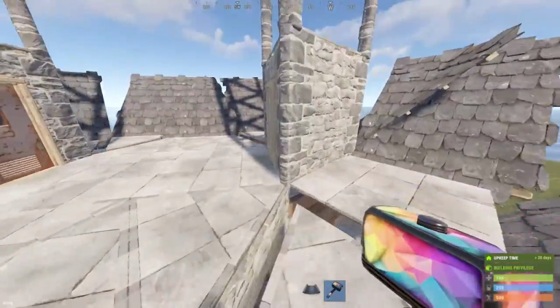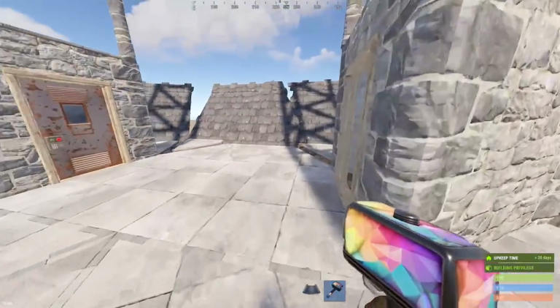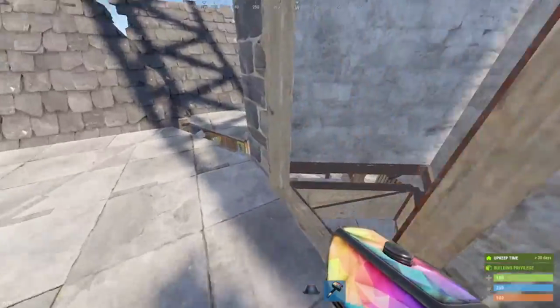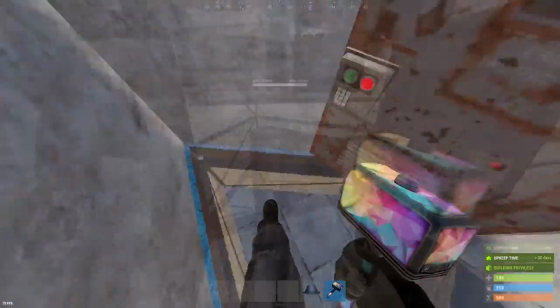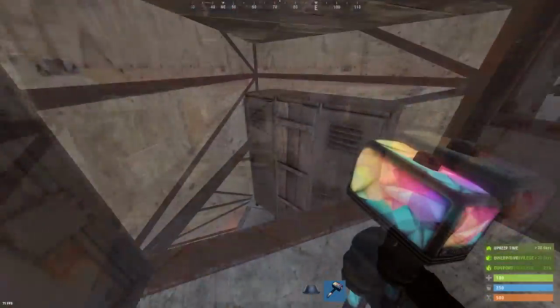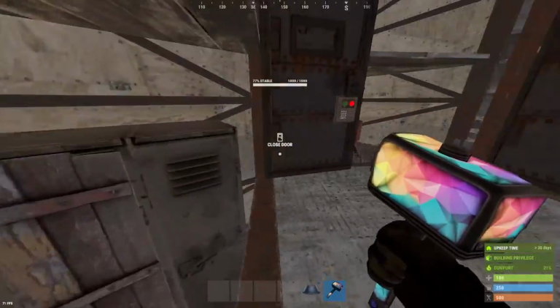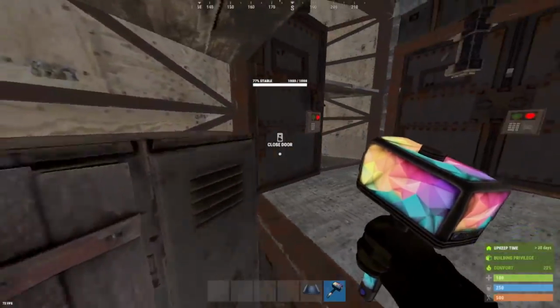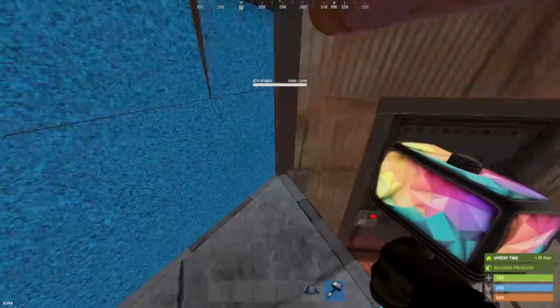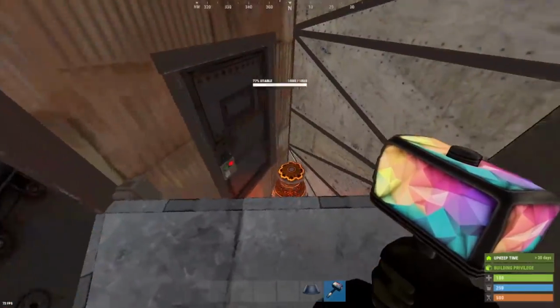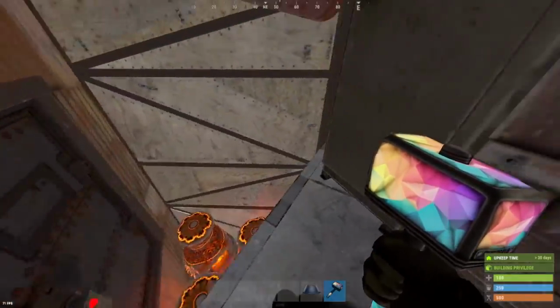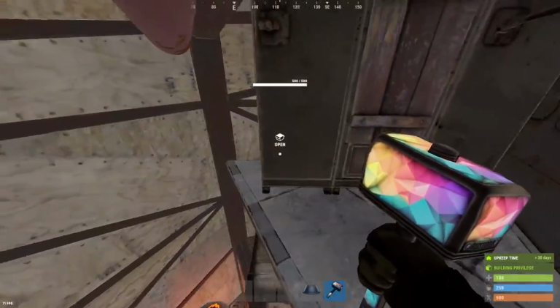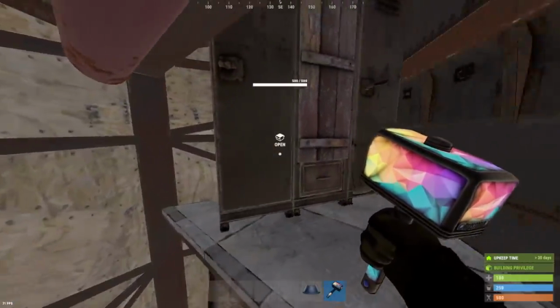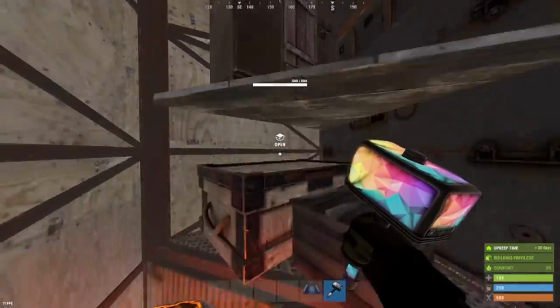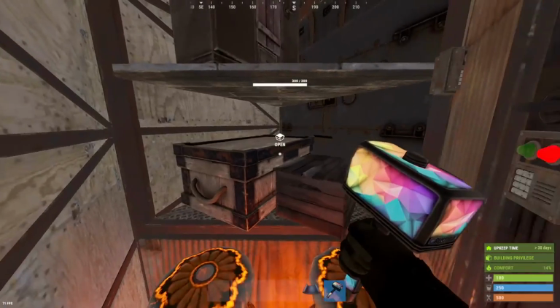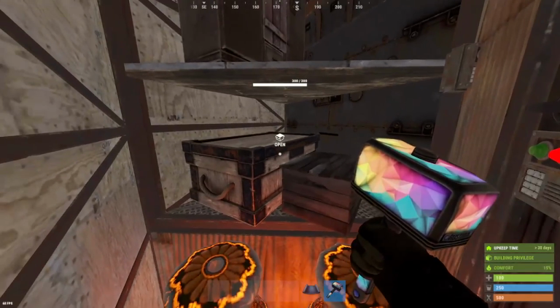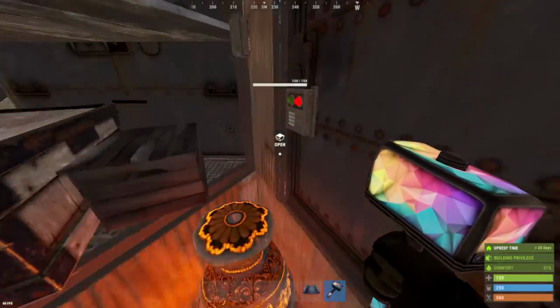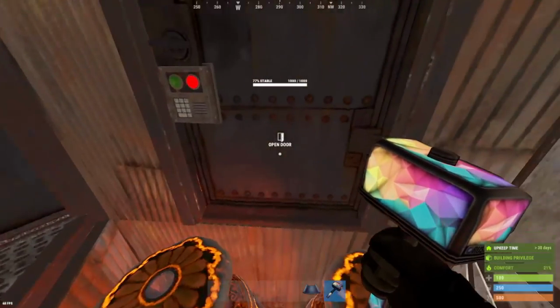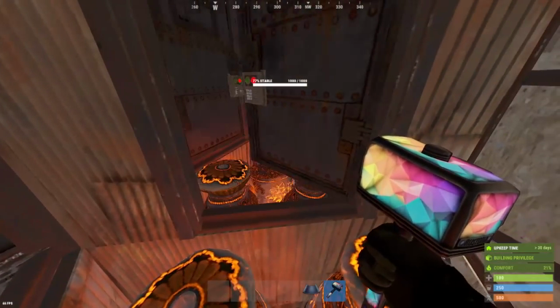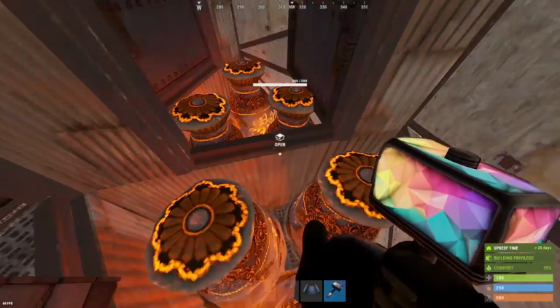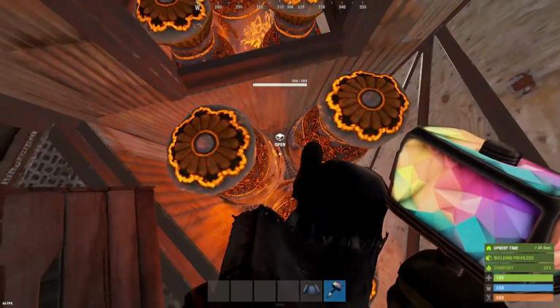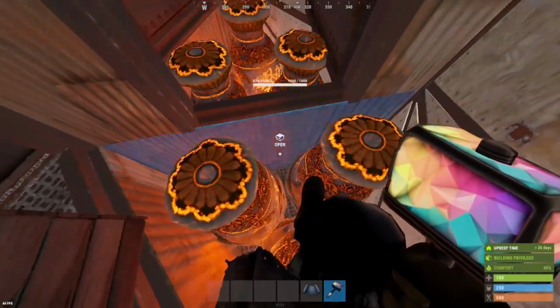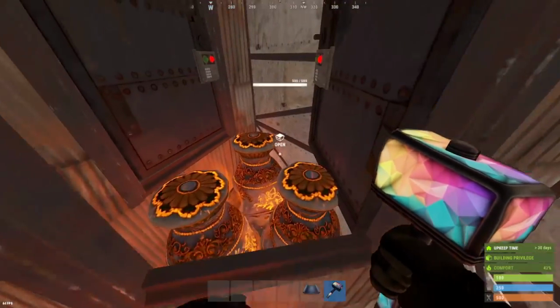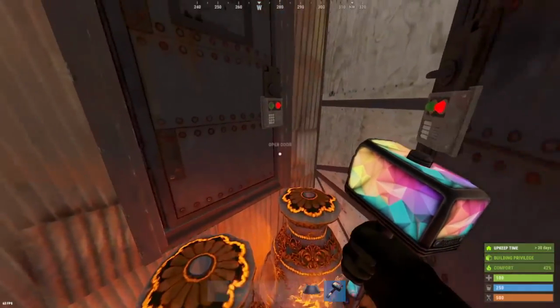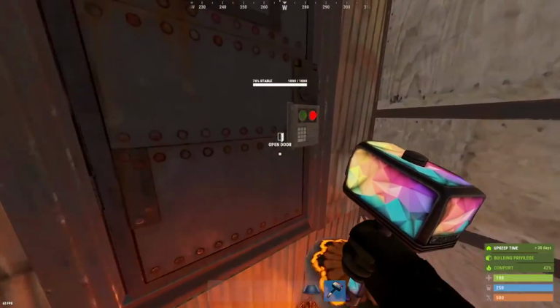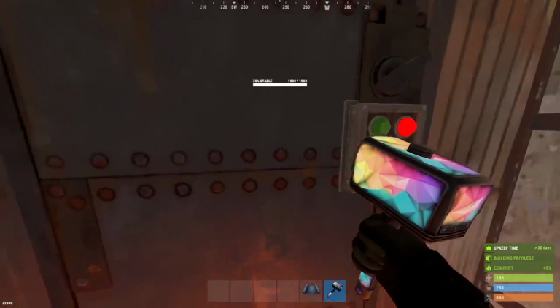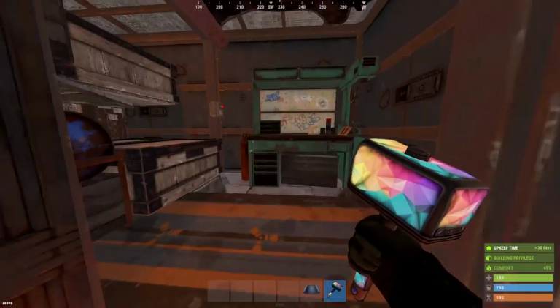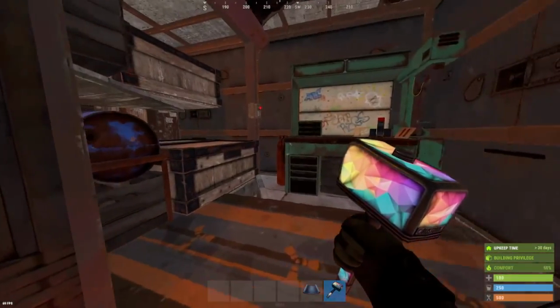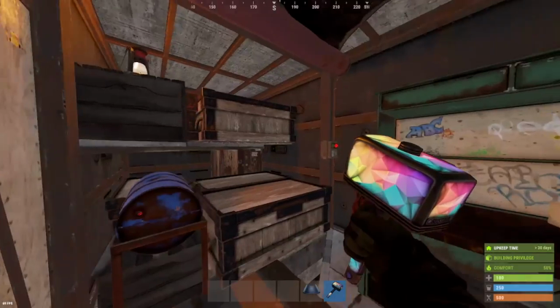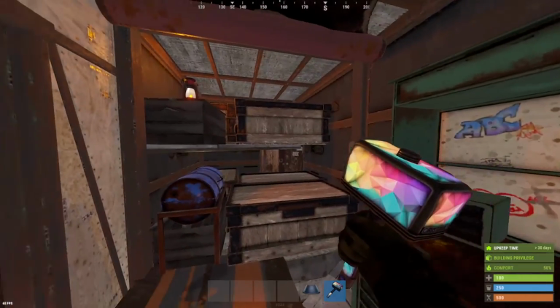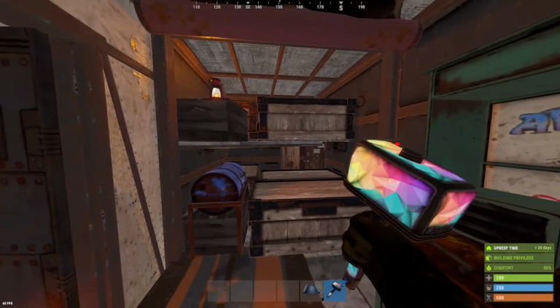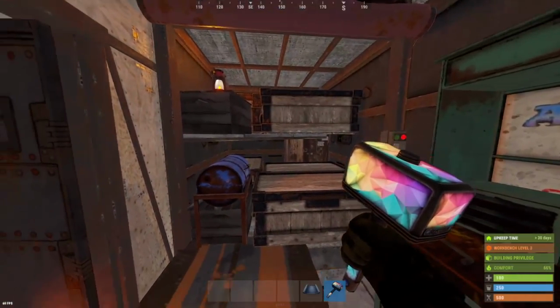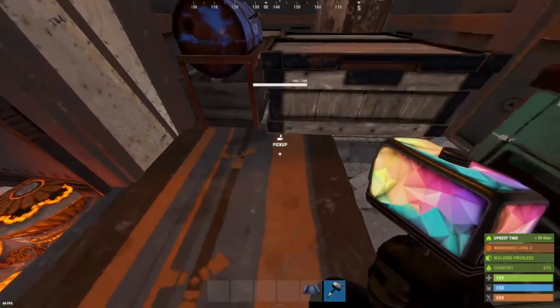Going down into the core, we have another locker, some storage, six furnaces, and then your stereotypical 2x1 design with boxes in the floor.